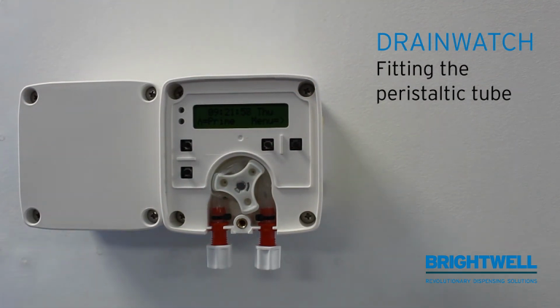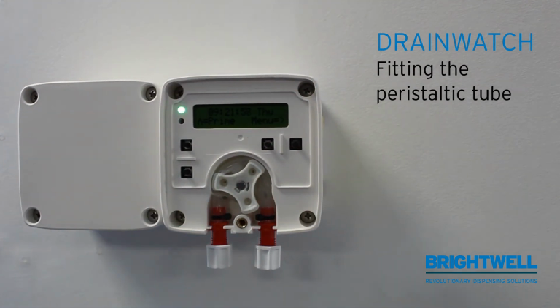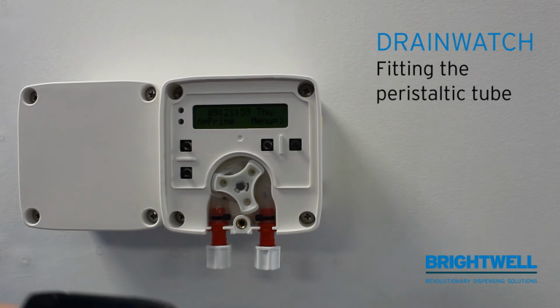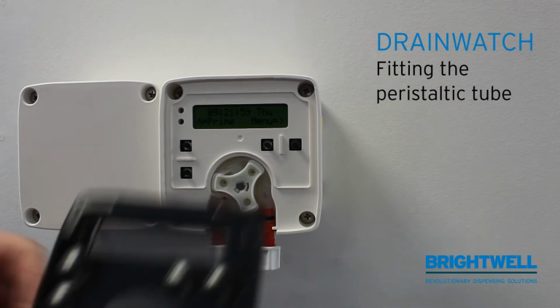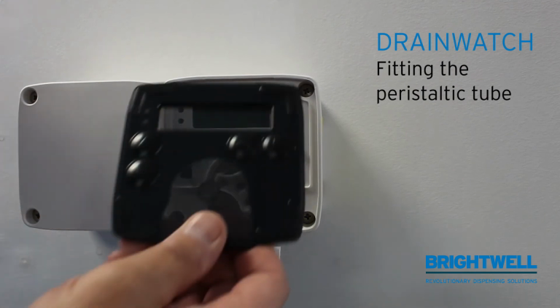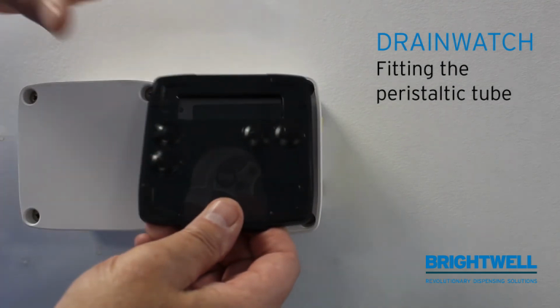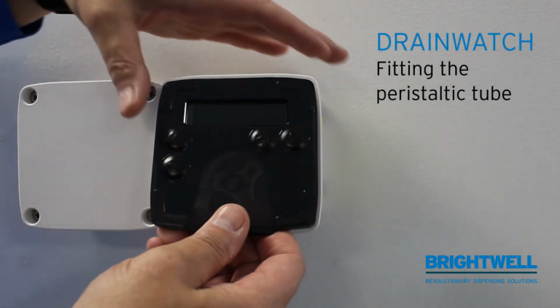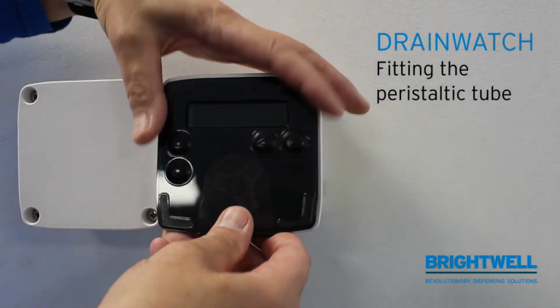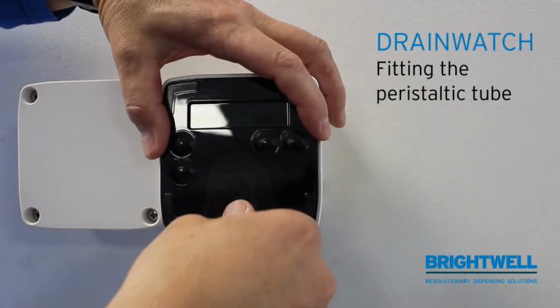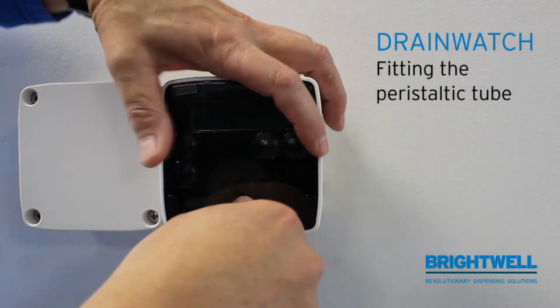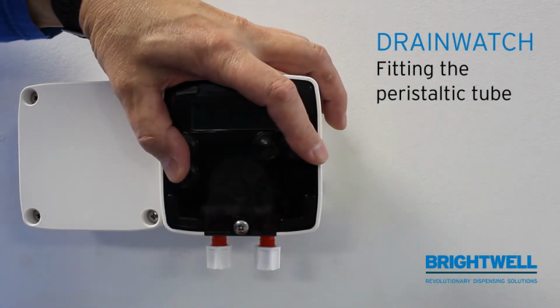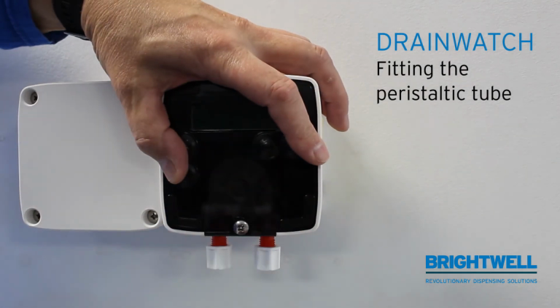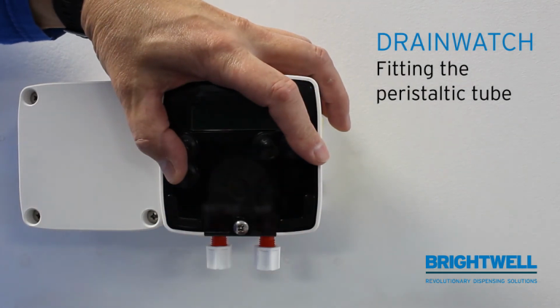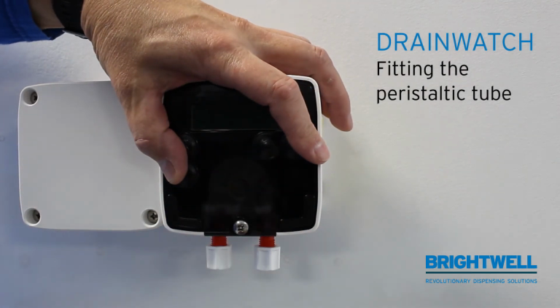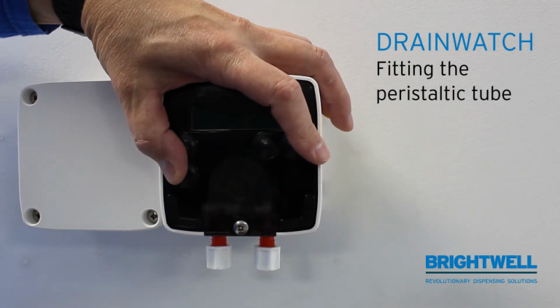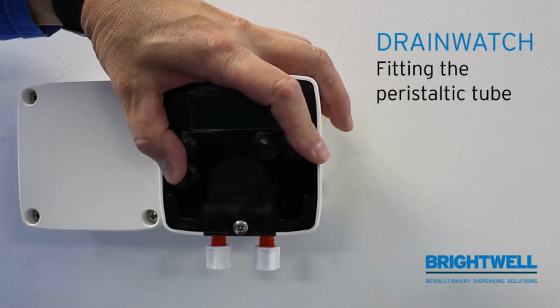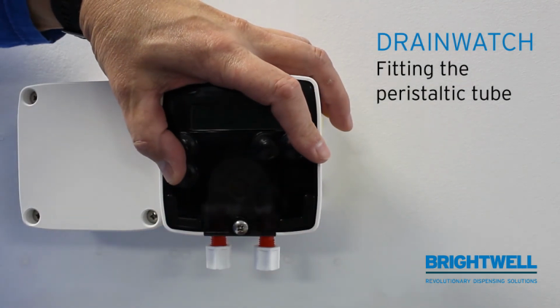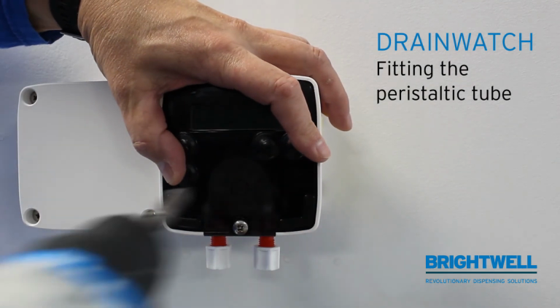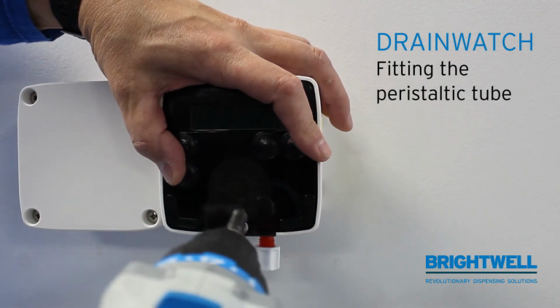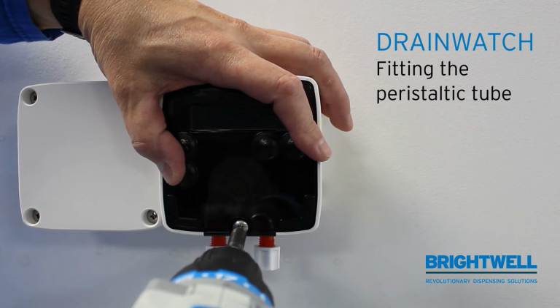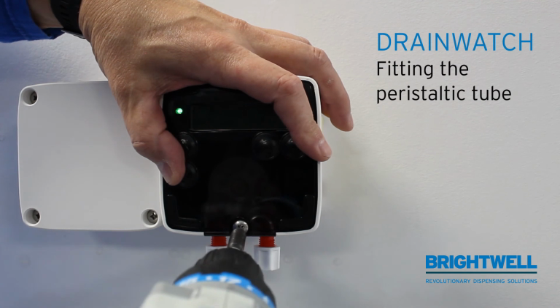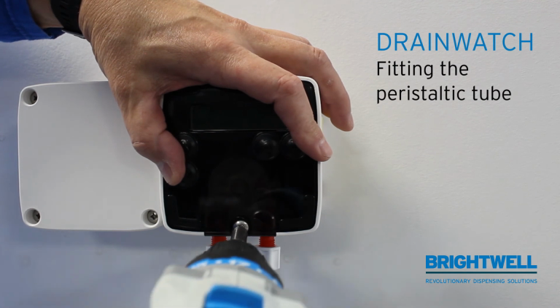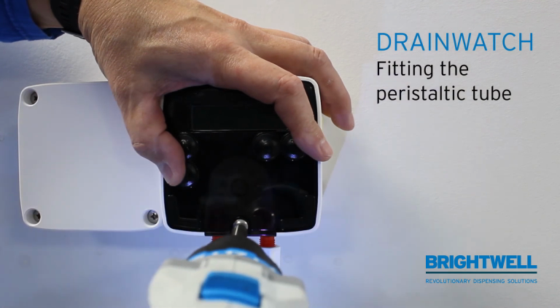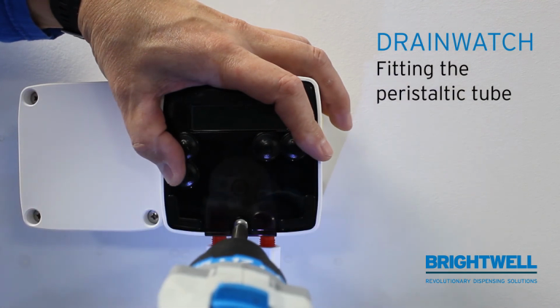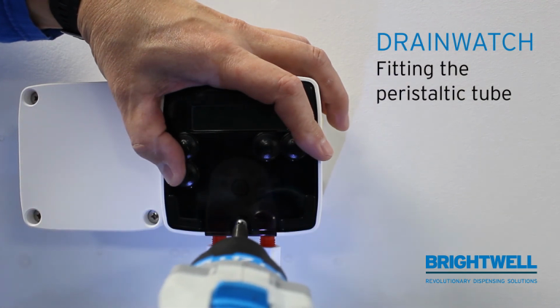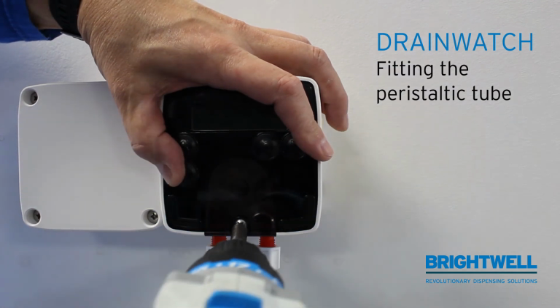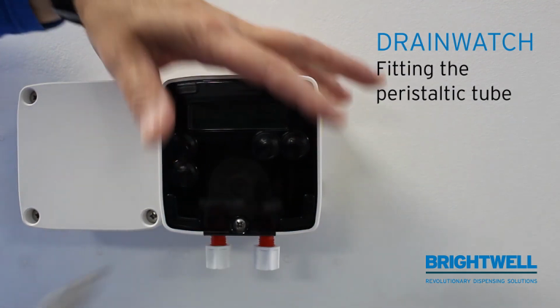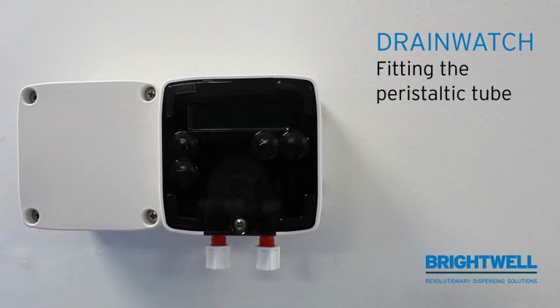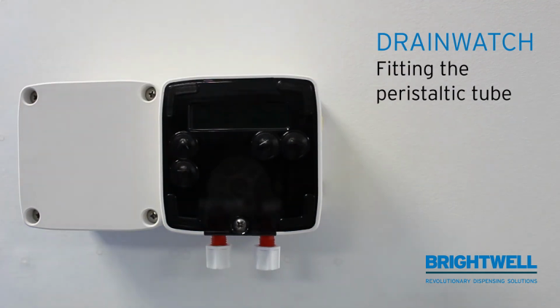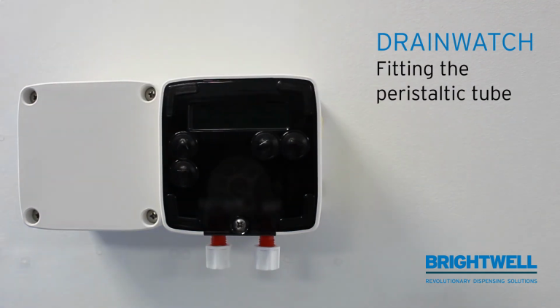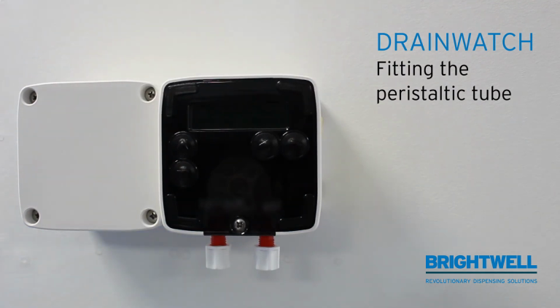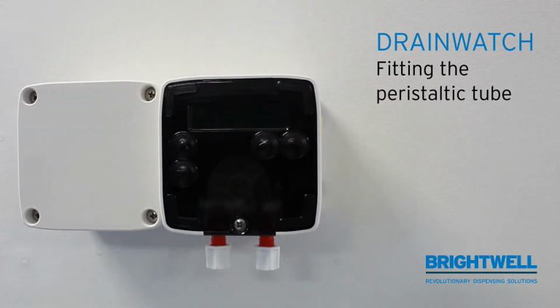Then replace the cover, and that's the tube fitted.